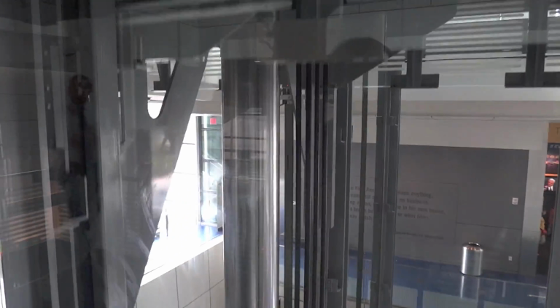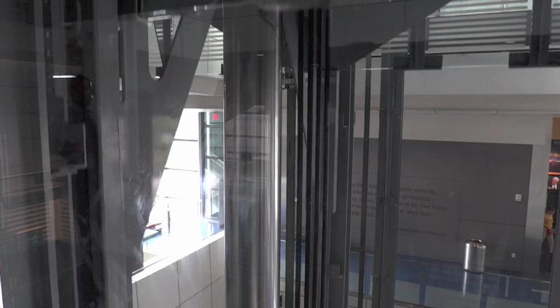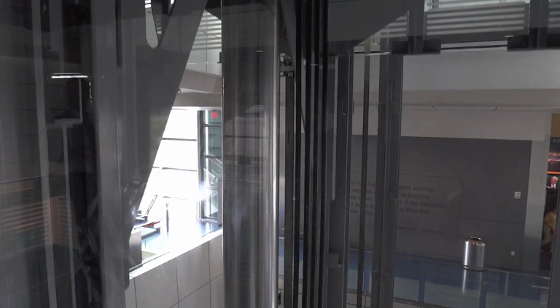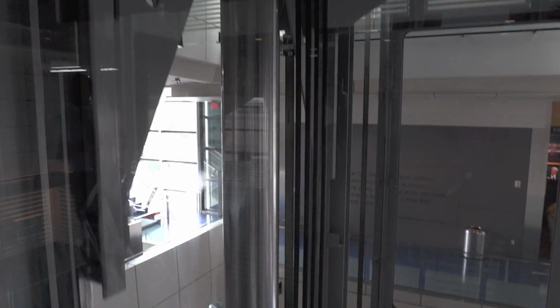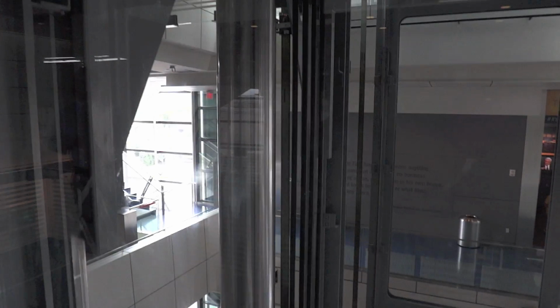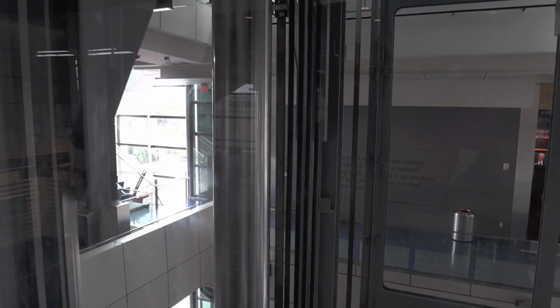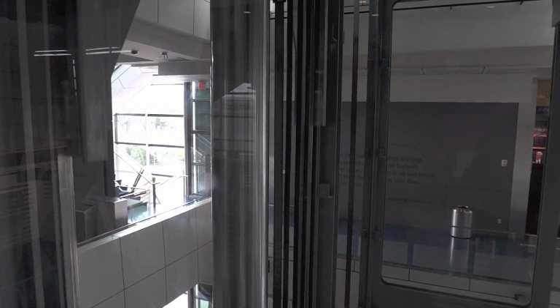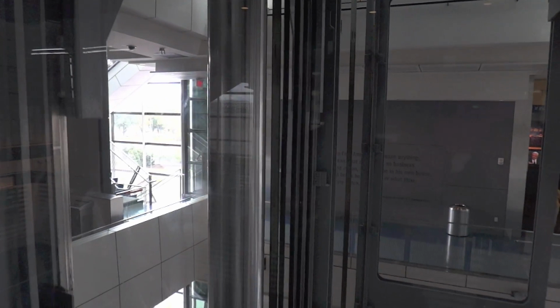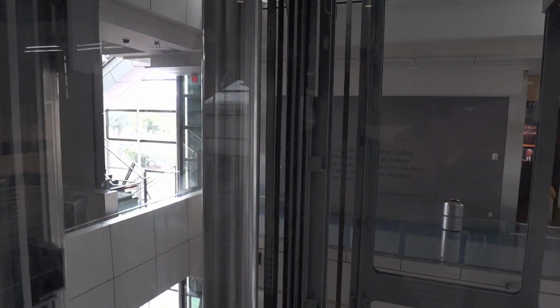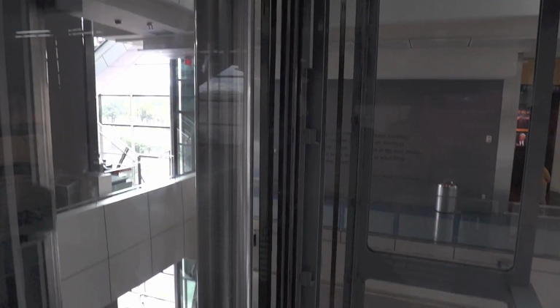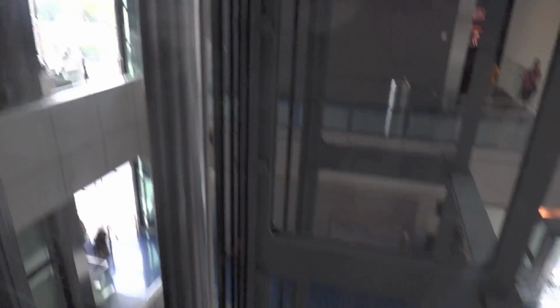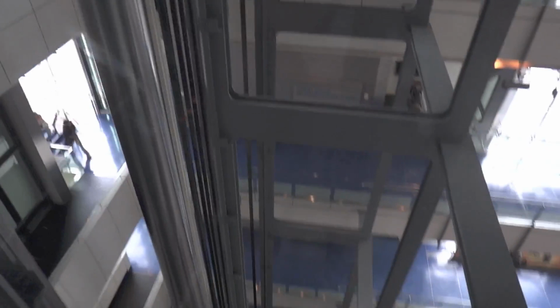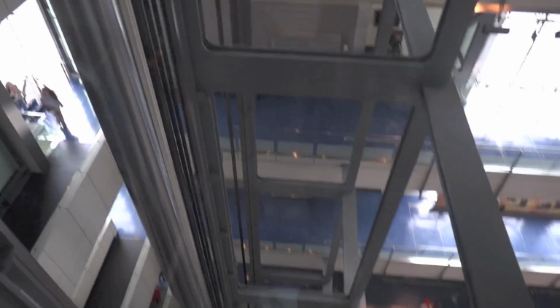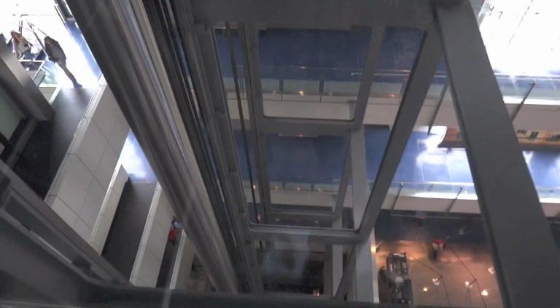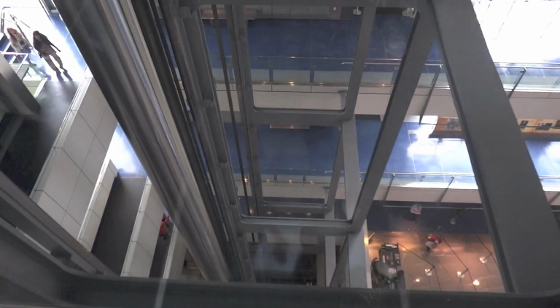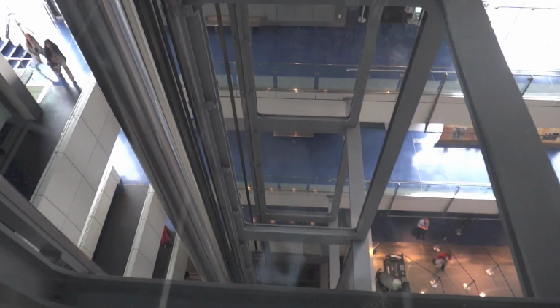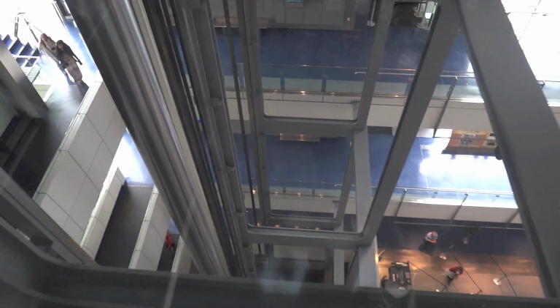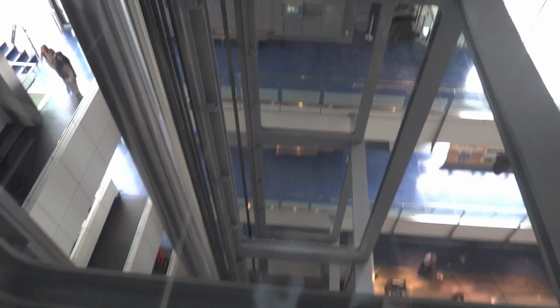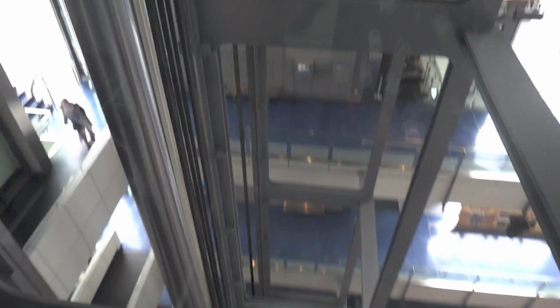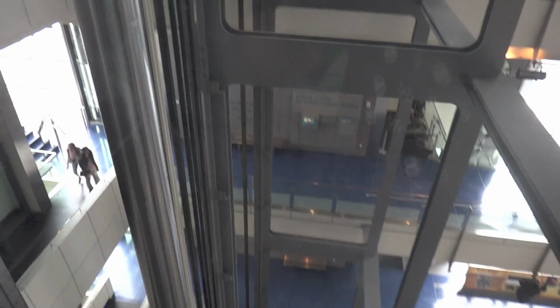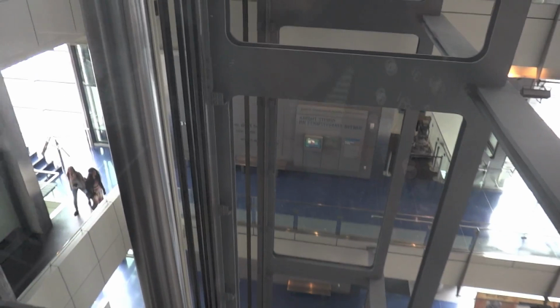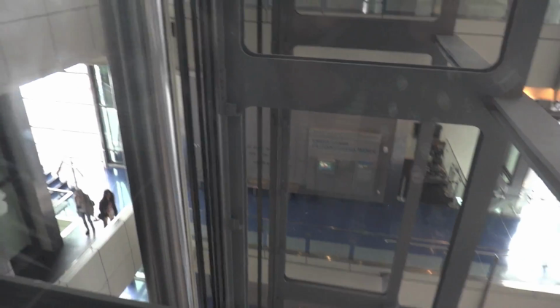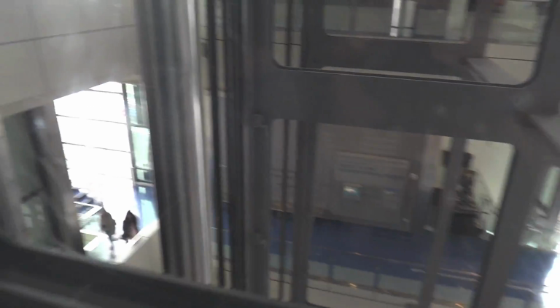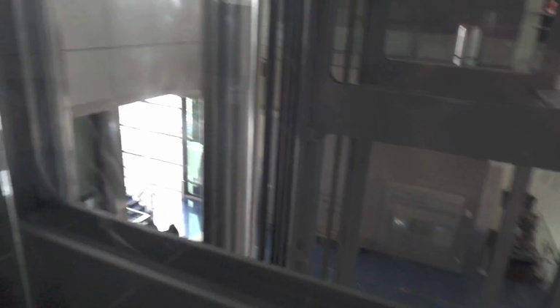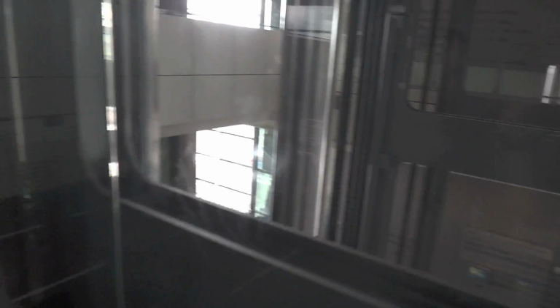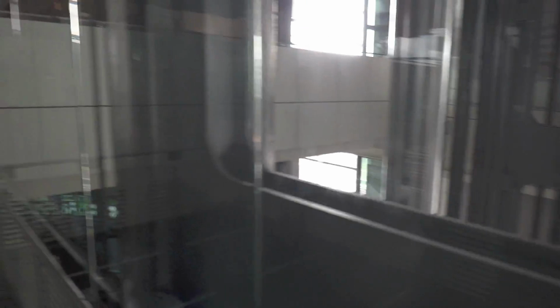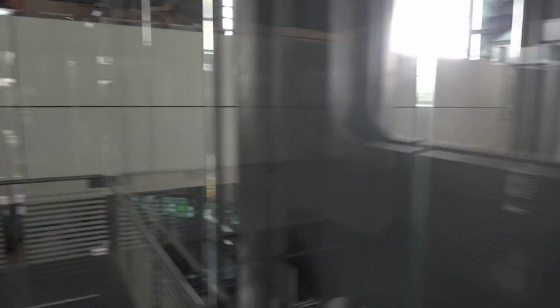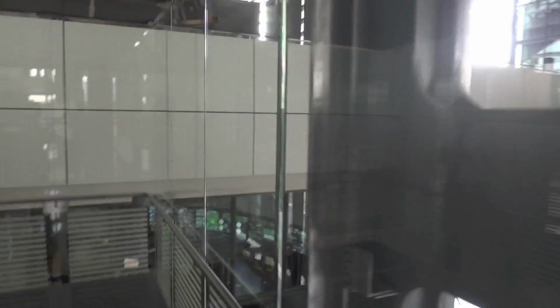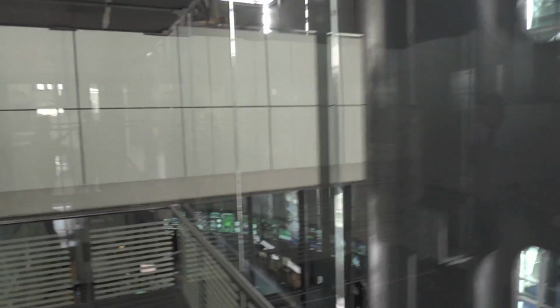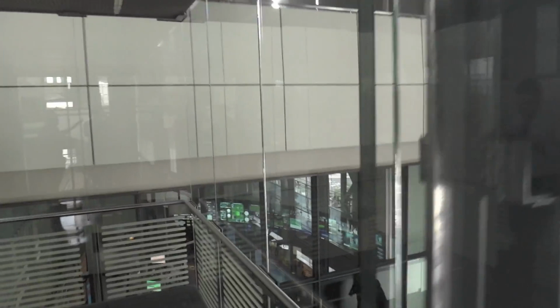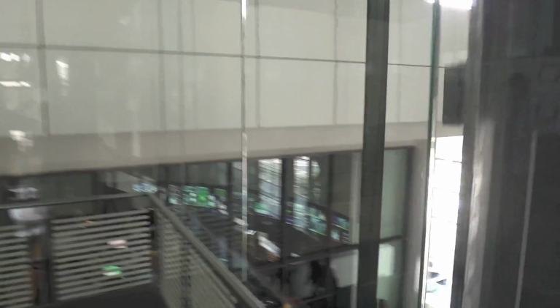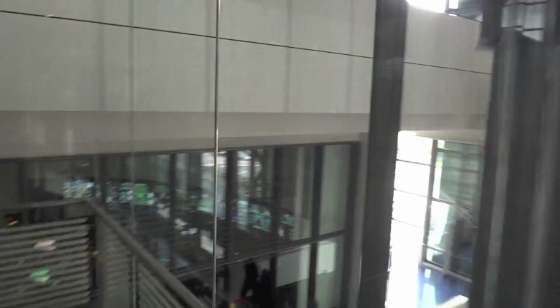Here we go — look at that piston. That thing is at least a foot and a half in diameter. Just so you can see how high up we are. This is the highest hydraulic elevator I've ever ridden.